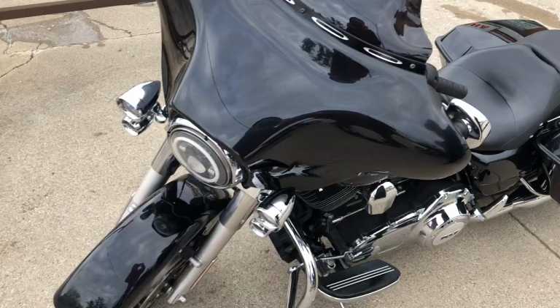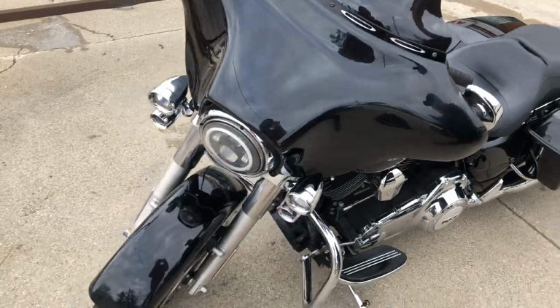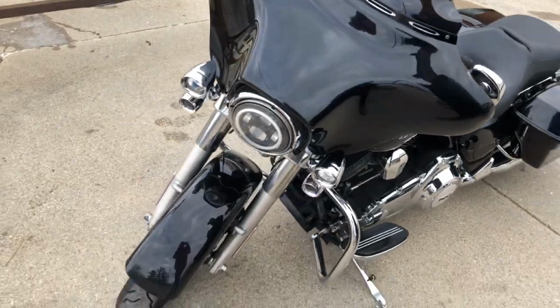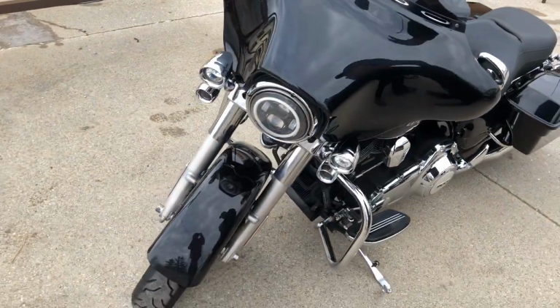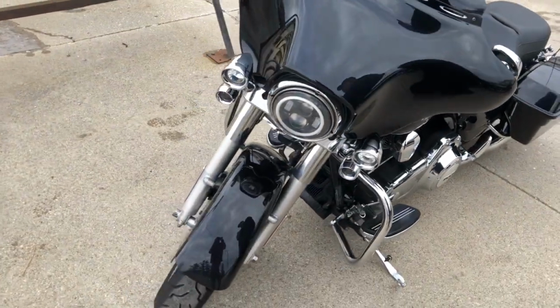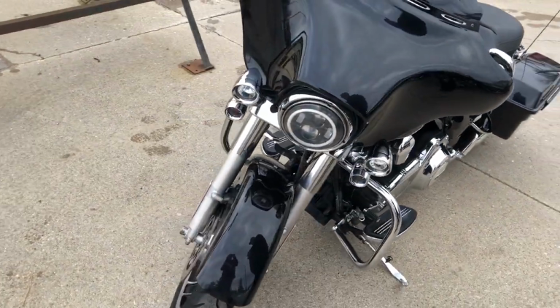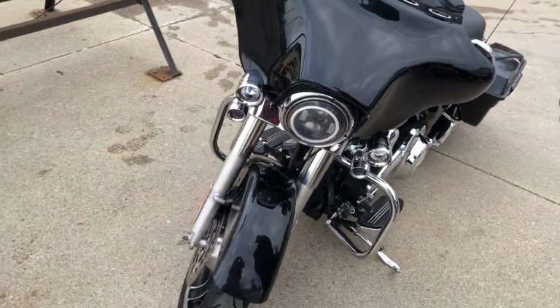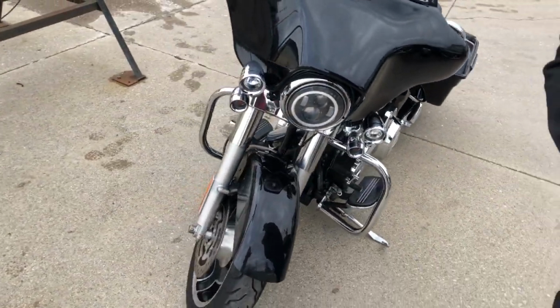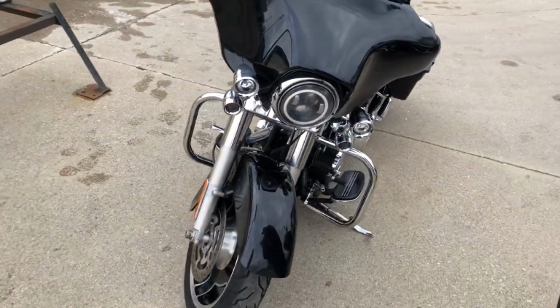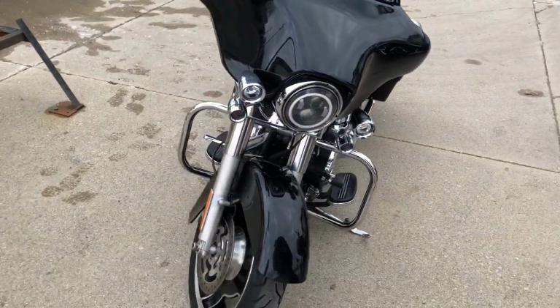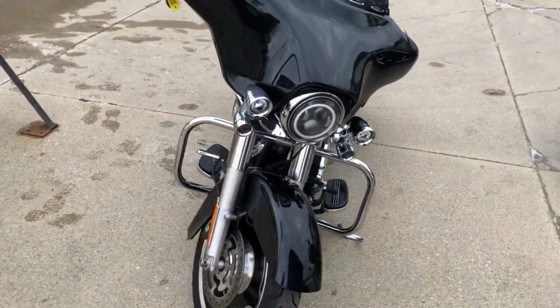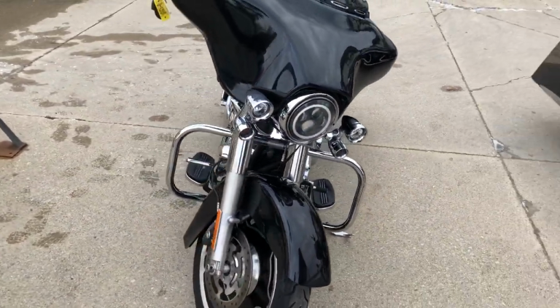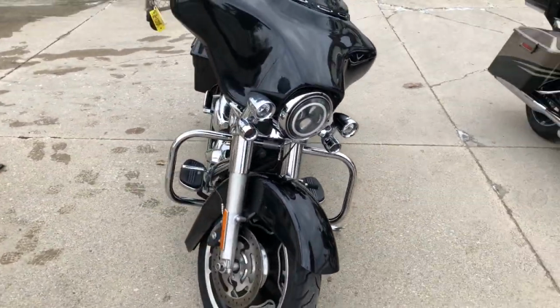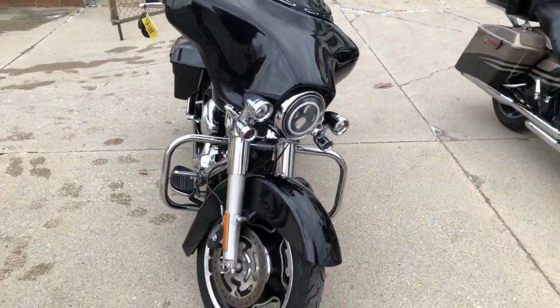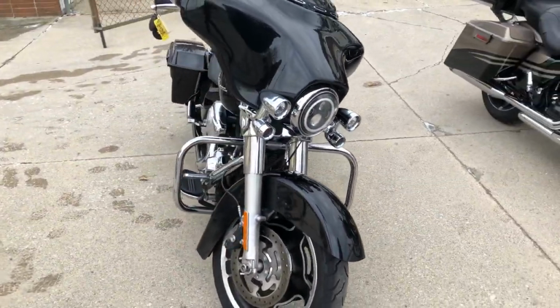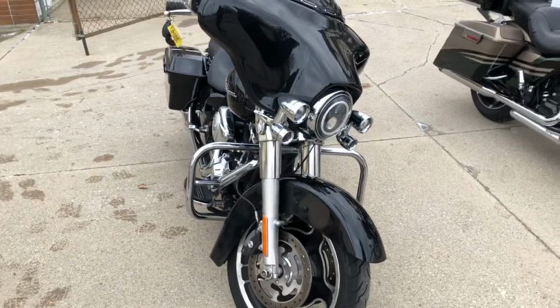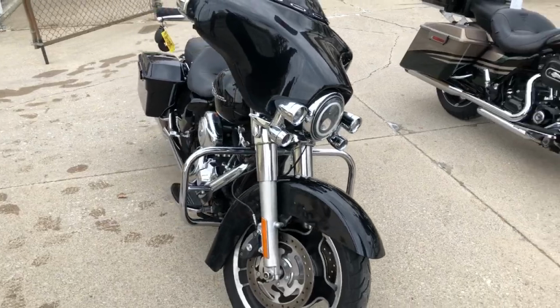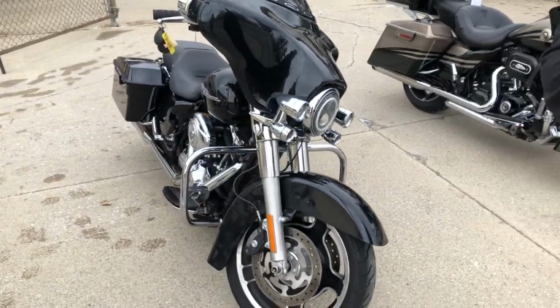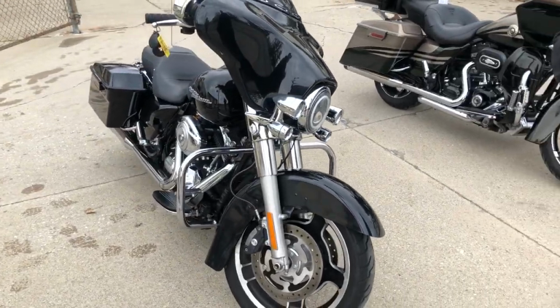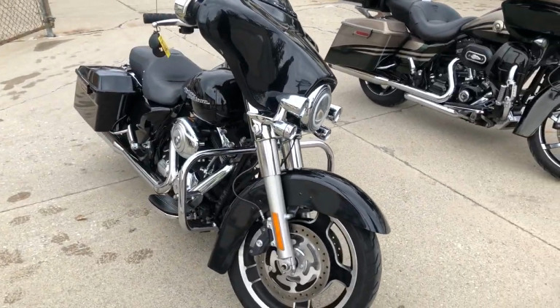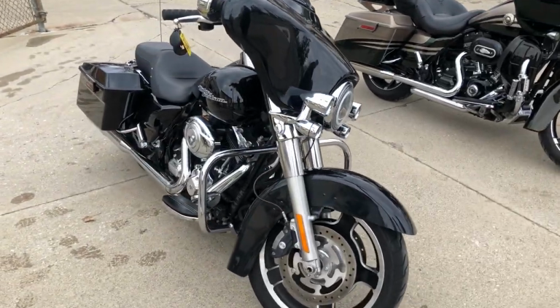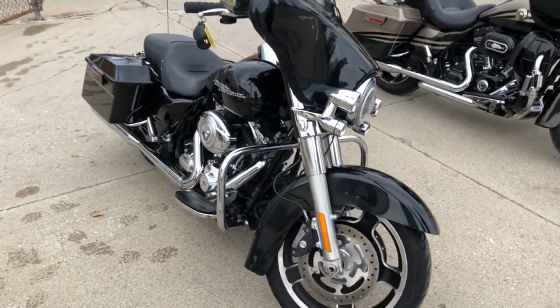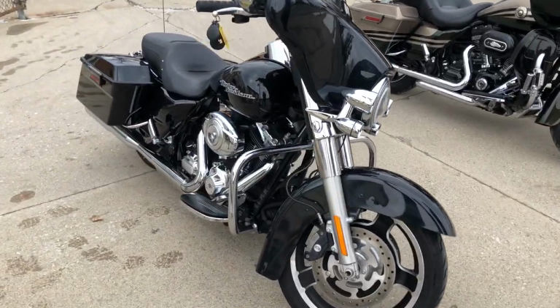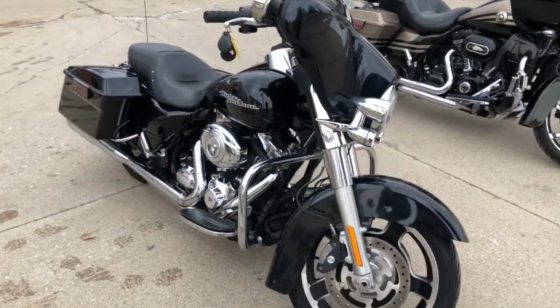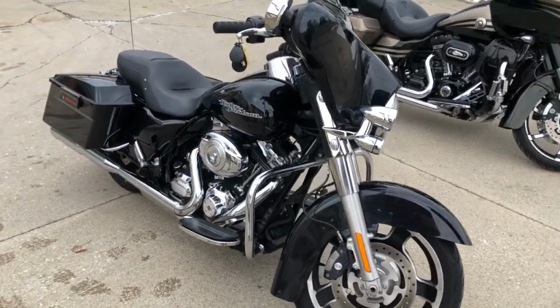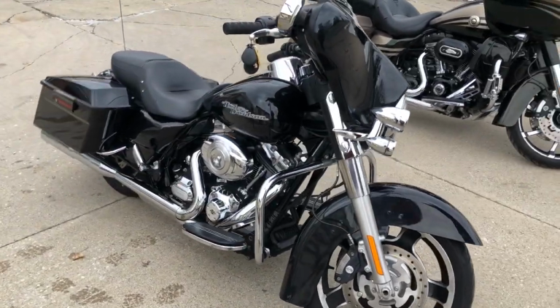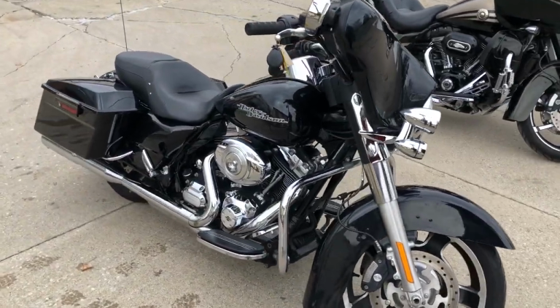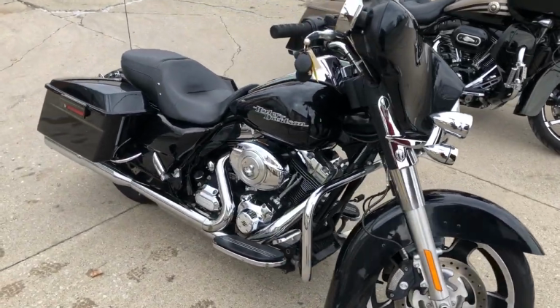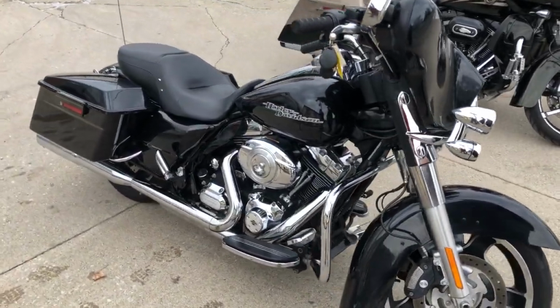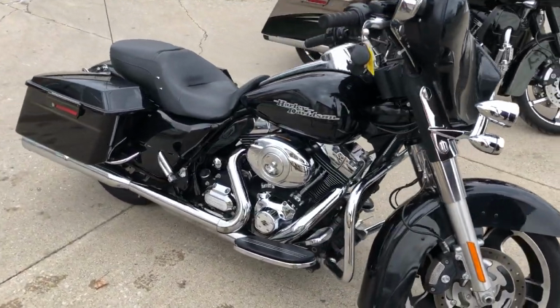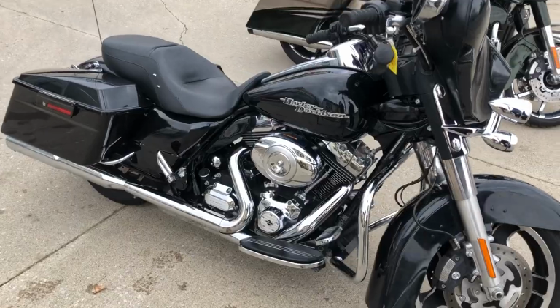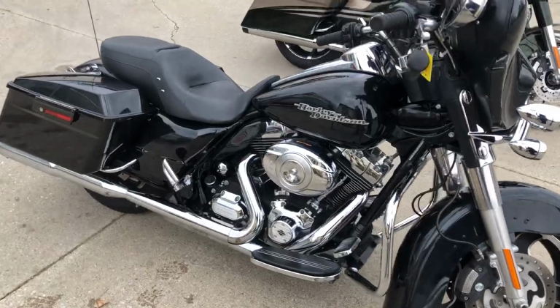You got a 3-inch Vance and Hines exhaust. Just been through service. That's a 13 Street Glide, $10,999. Don't miss it. Give us a call, 810-648-9500.